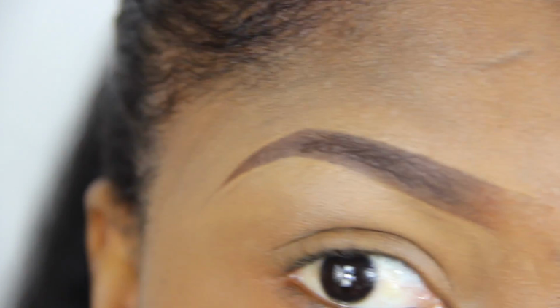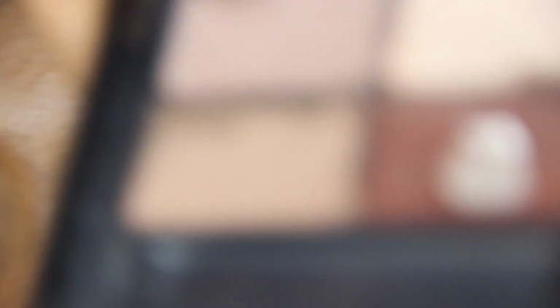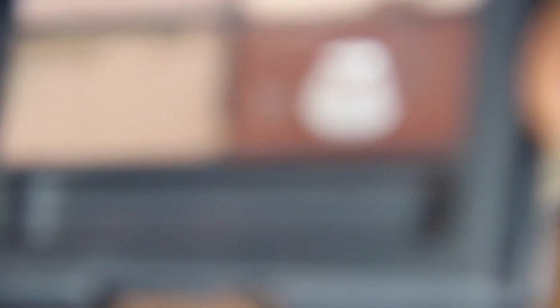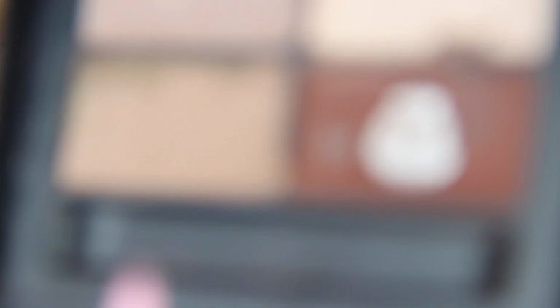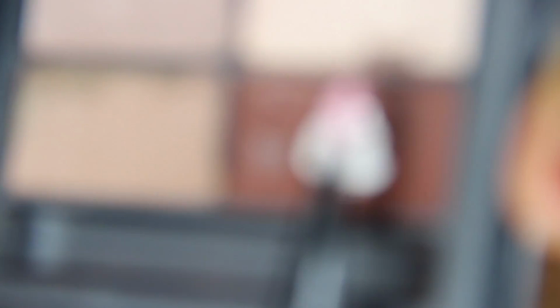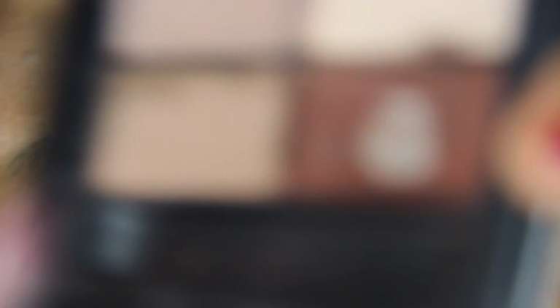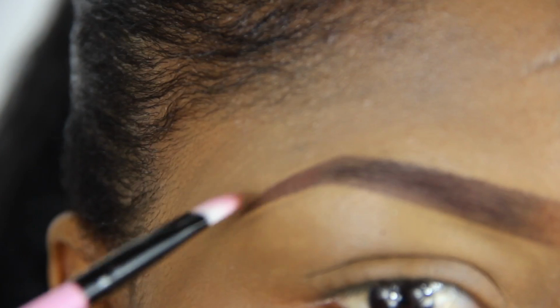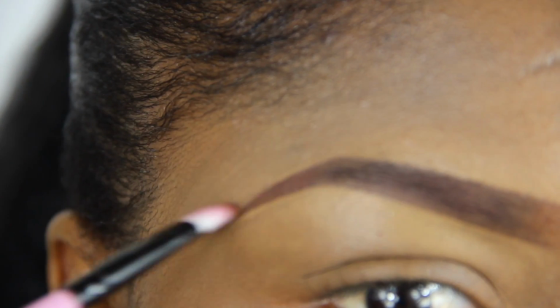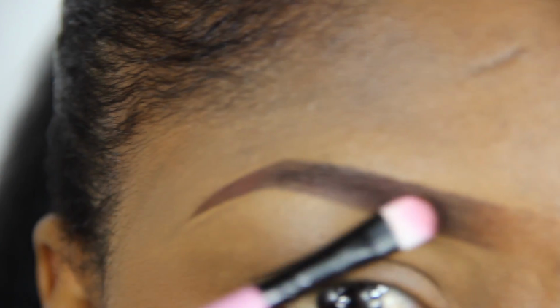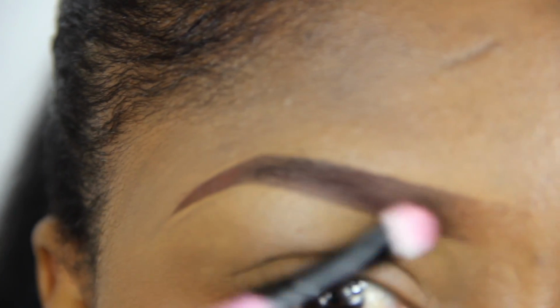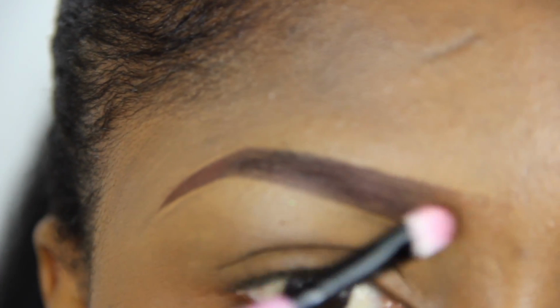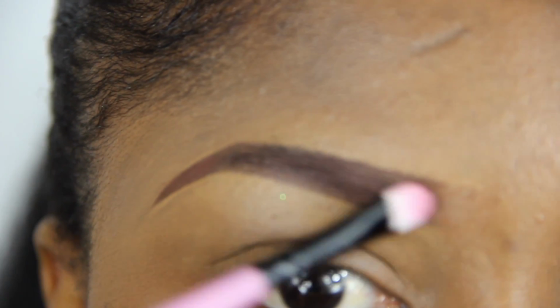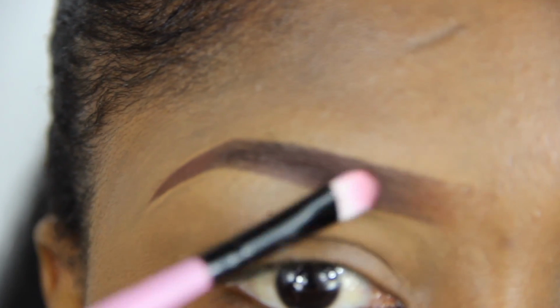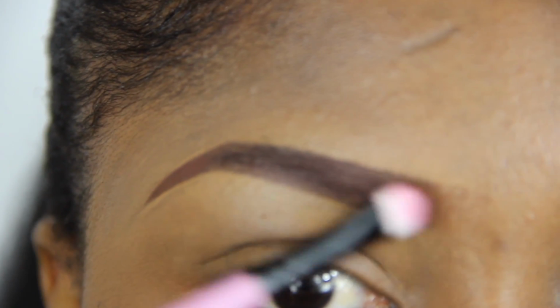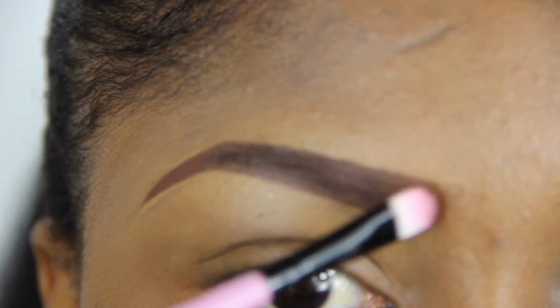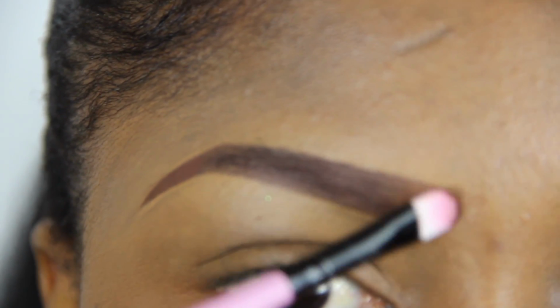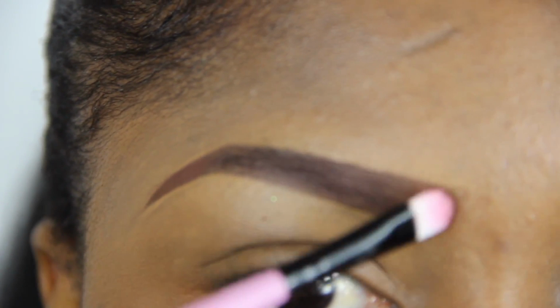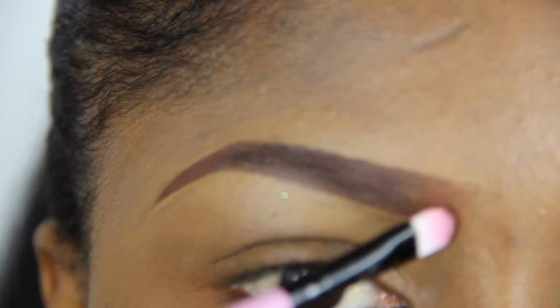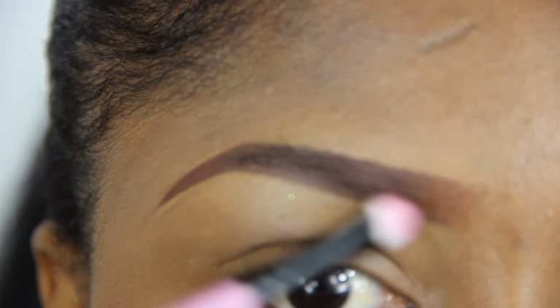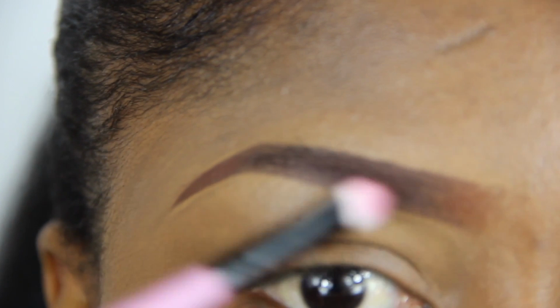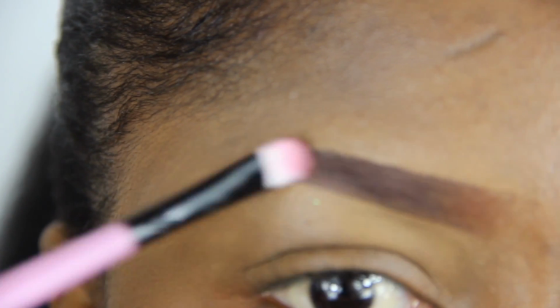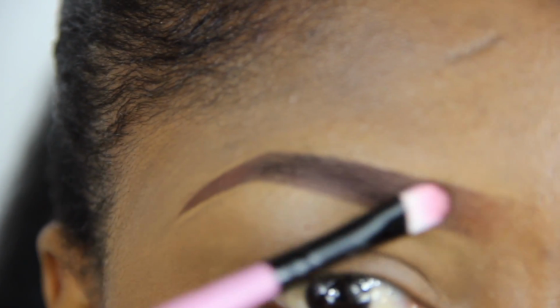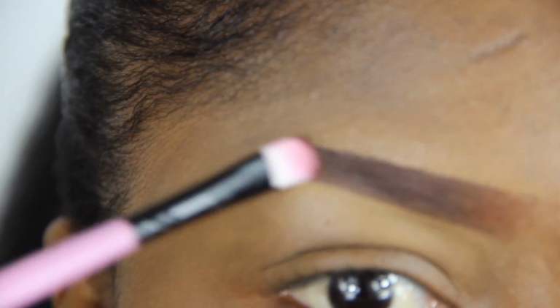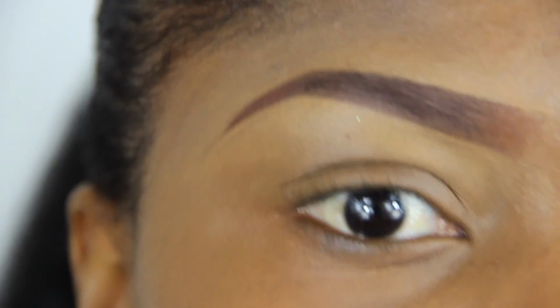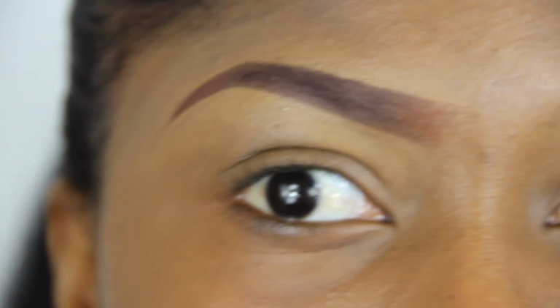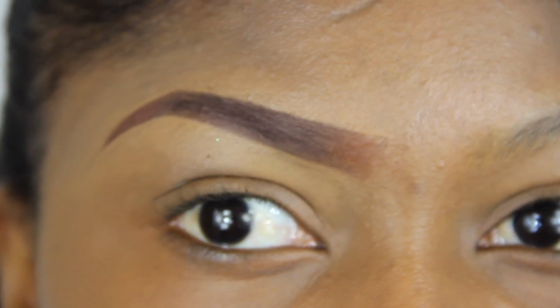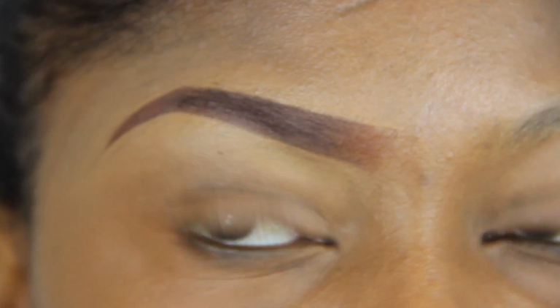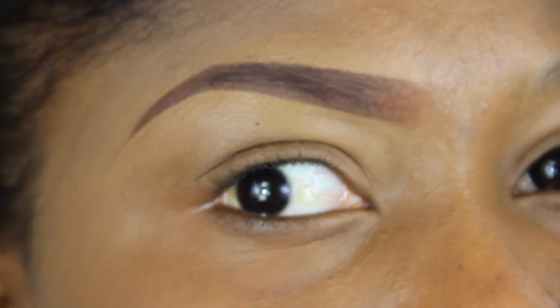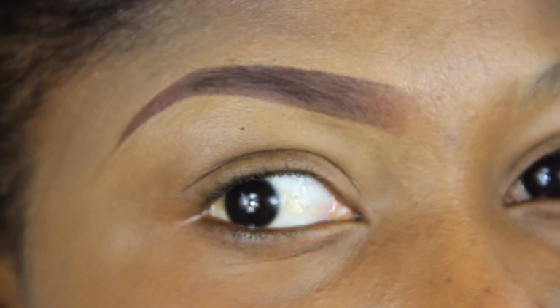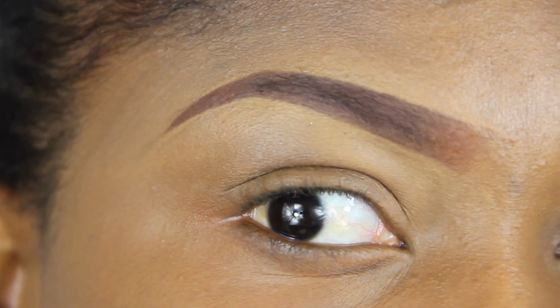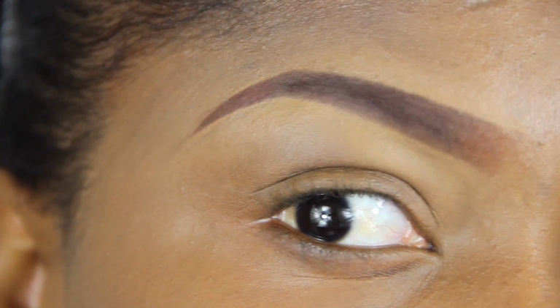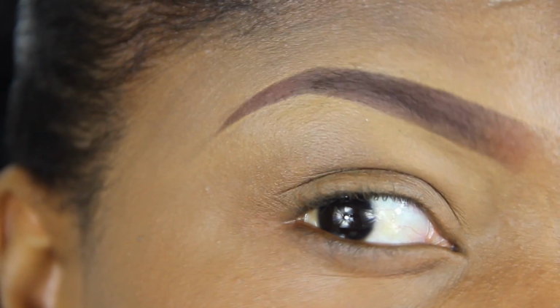Finally, I am using this honey eyeshadow and dabbing it into my eyebrow. This will help create a matte effect. And that's it guys, we are done.